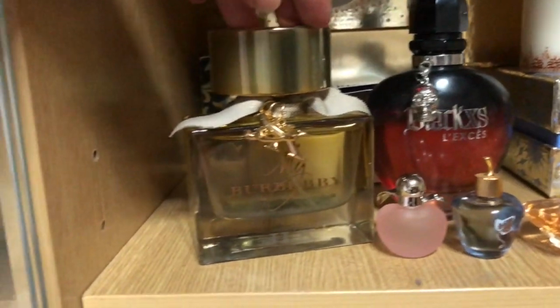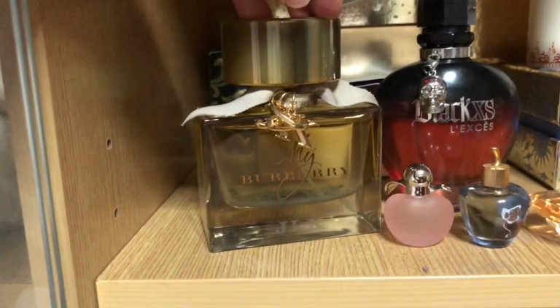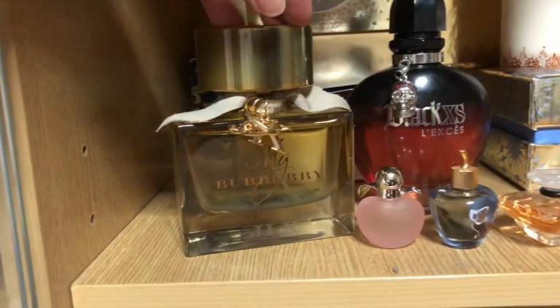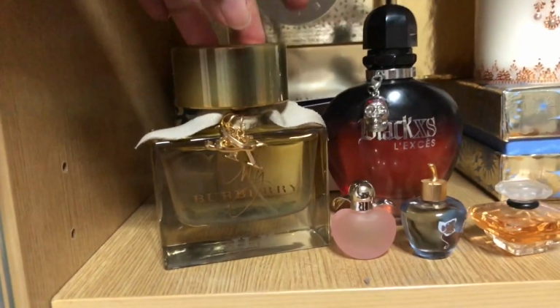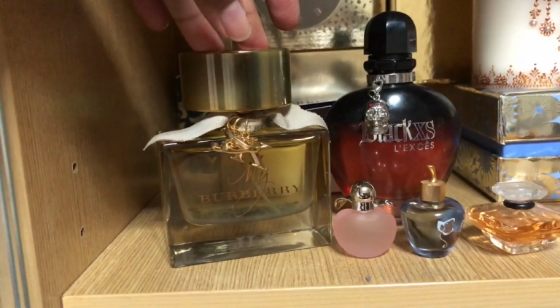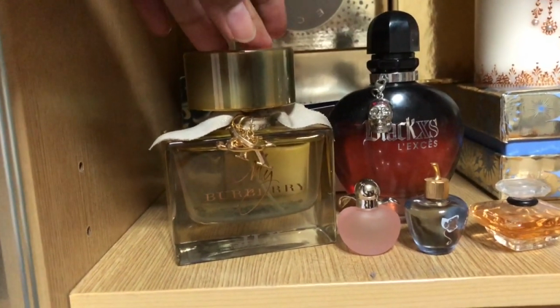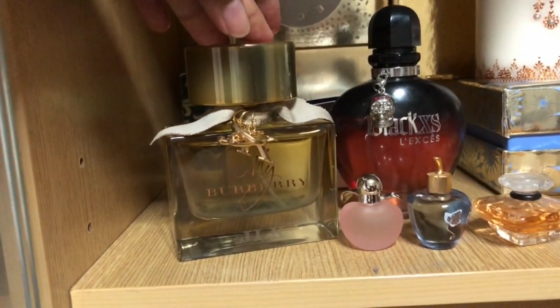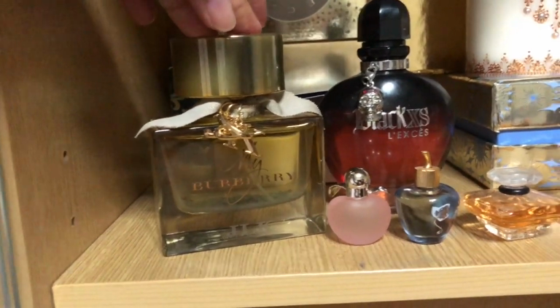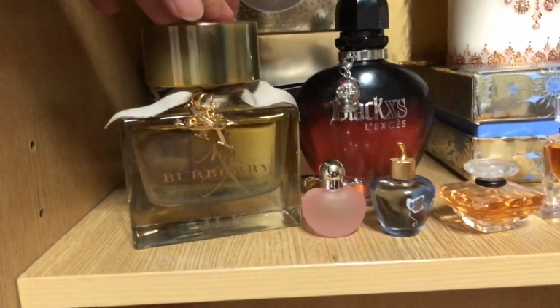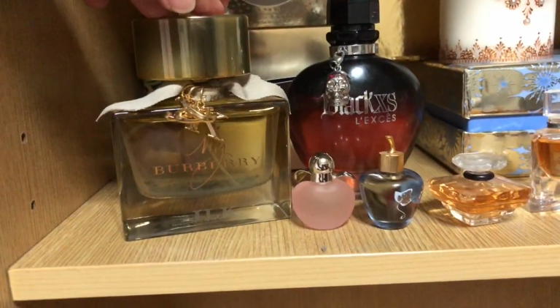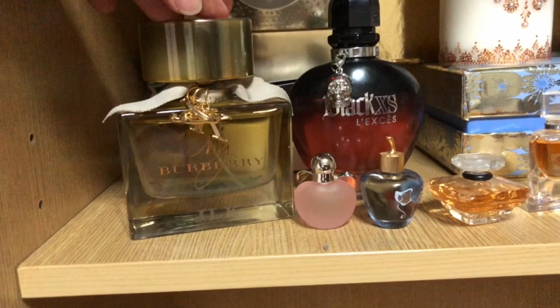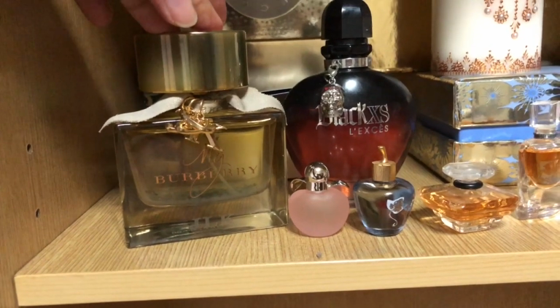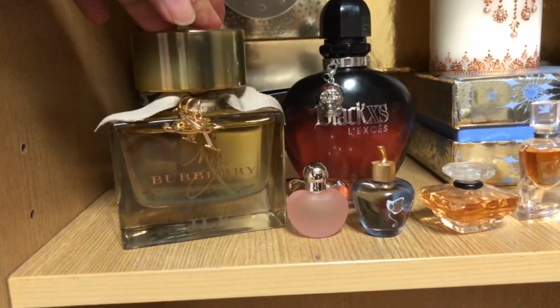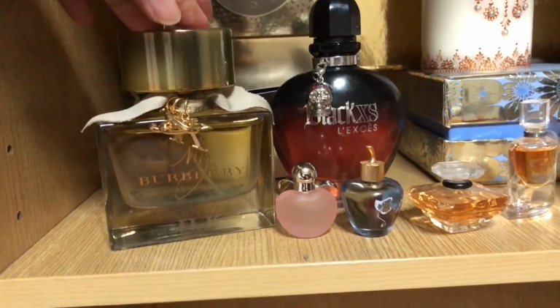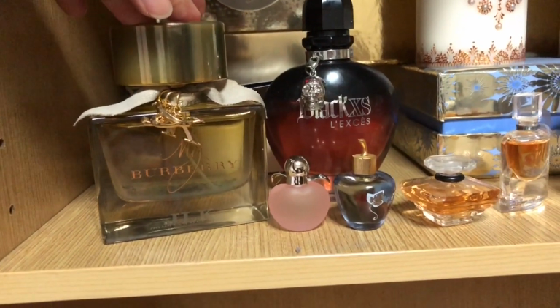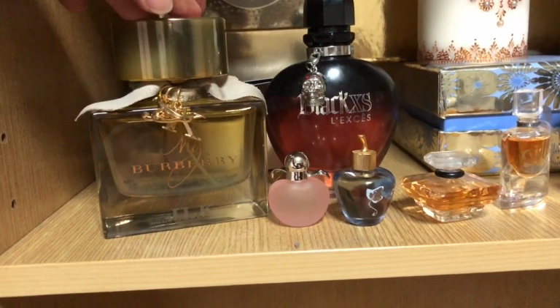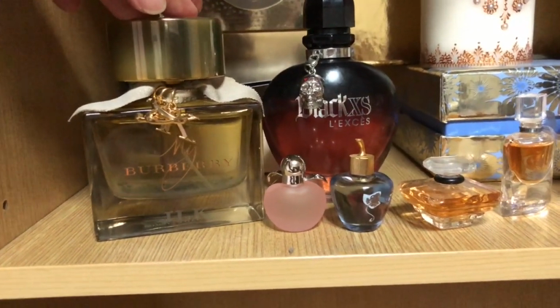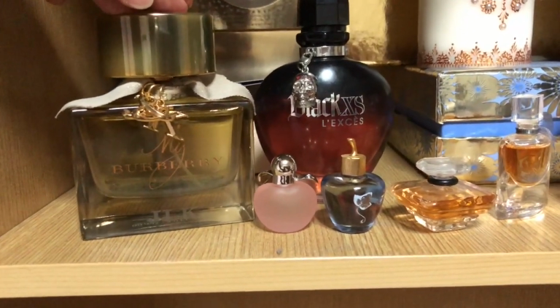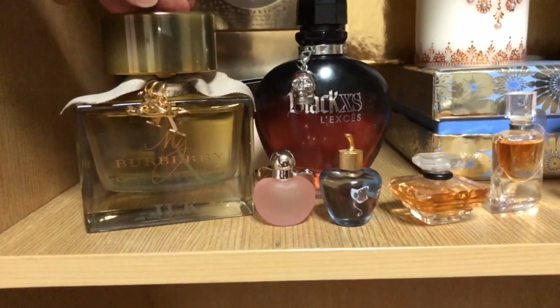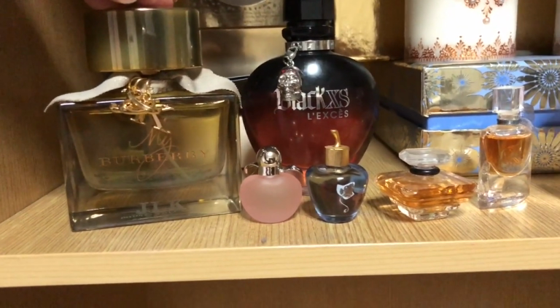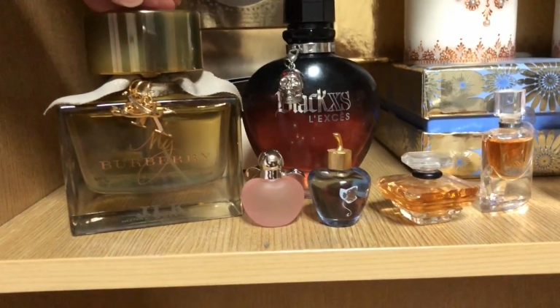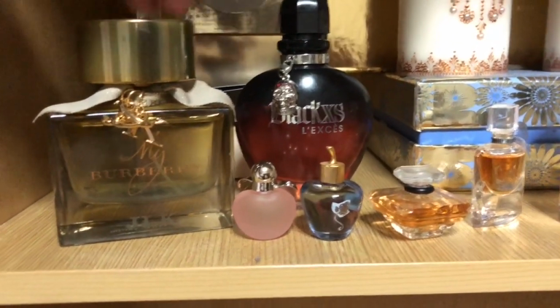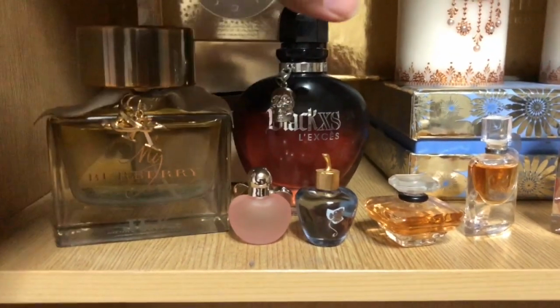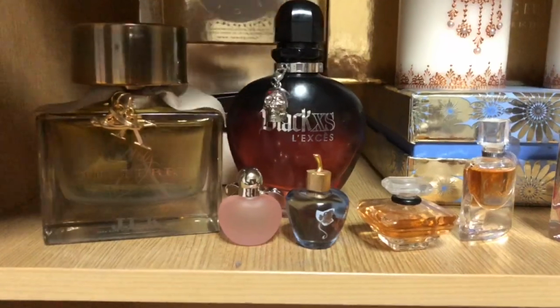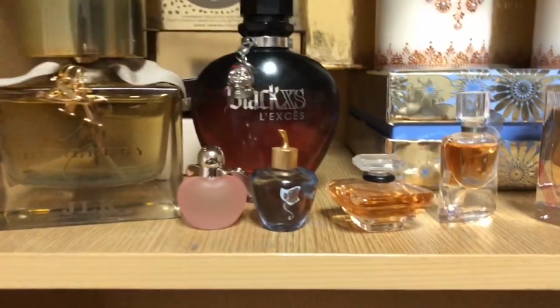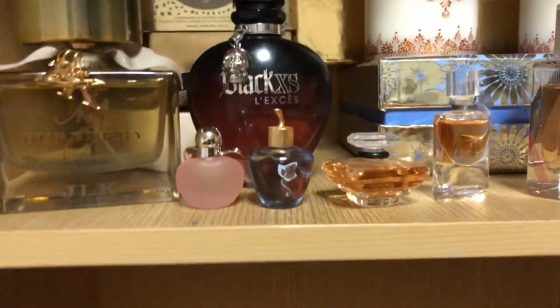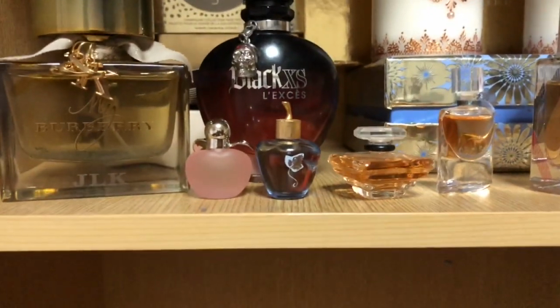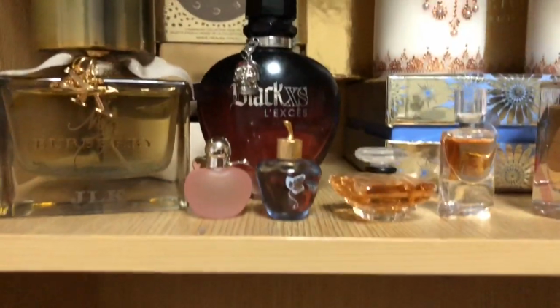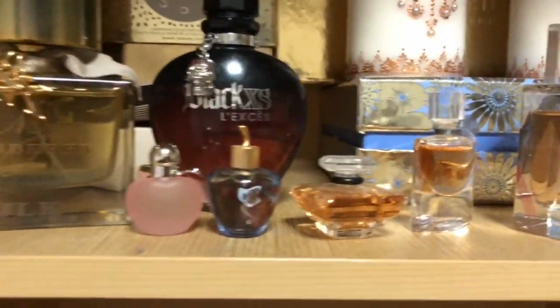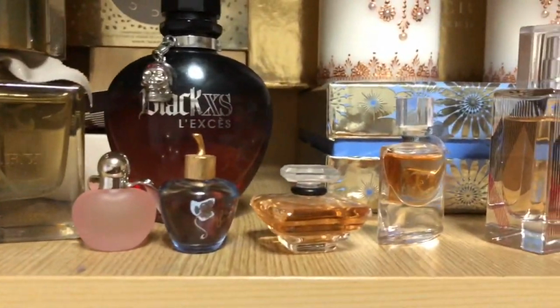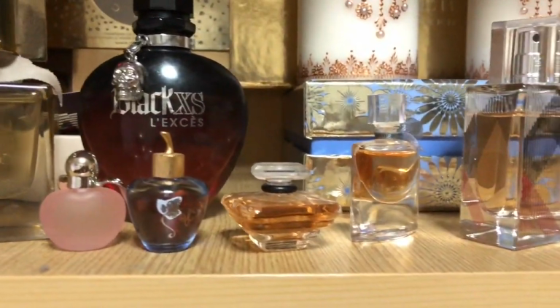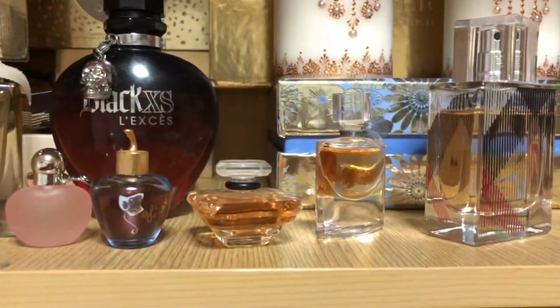This one is really sweet and a little bit more sophisticated, more mature. This one is pretty mature too, but it can smell sweet after a while. I like these two a lot.